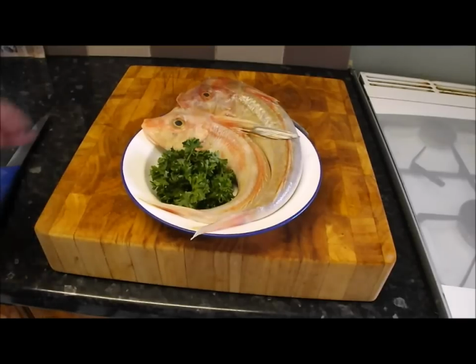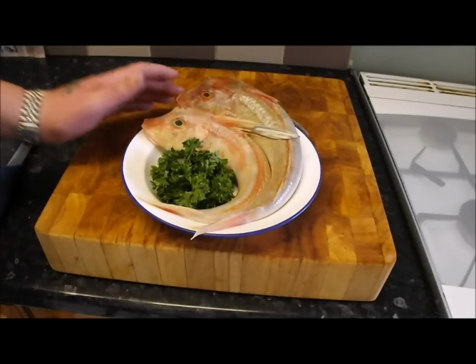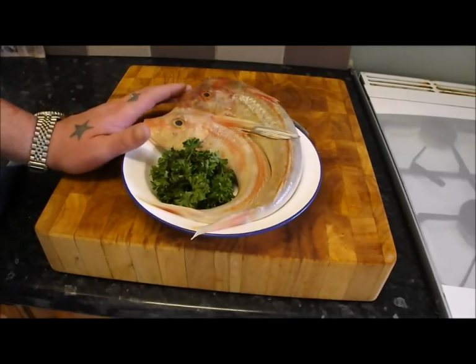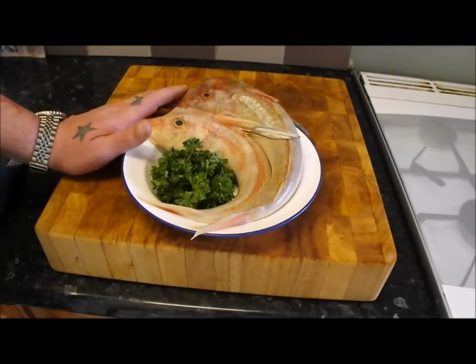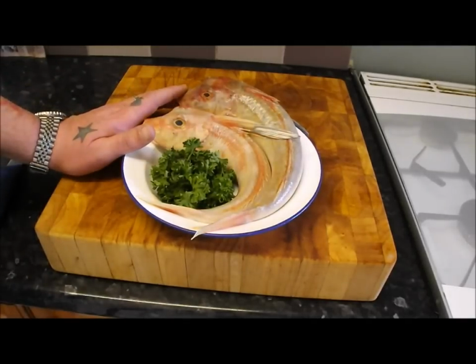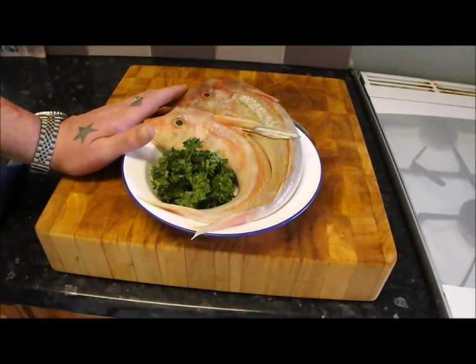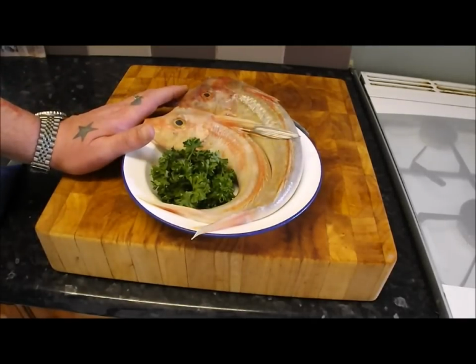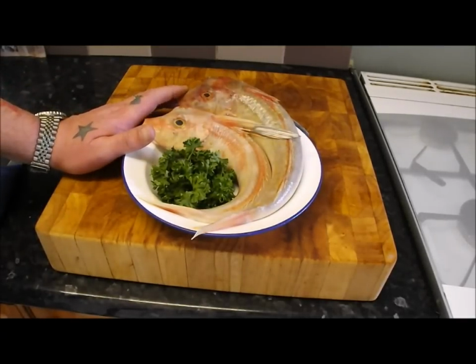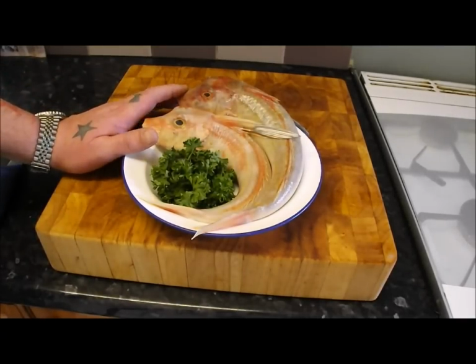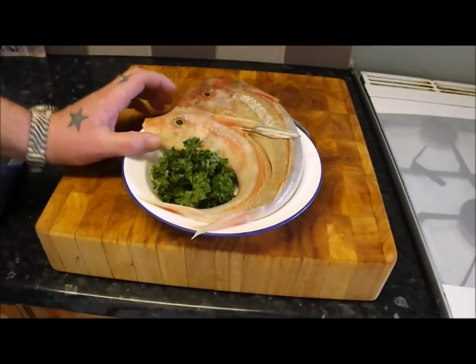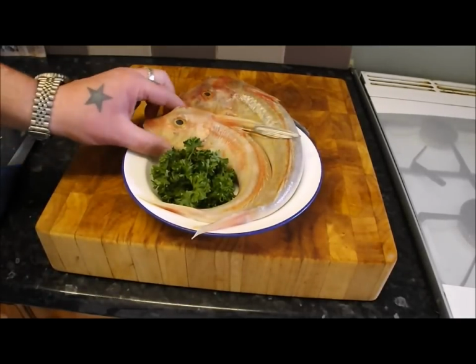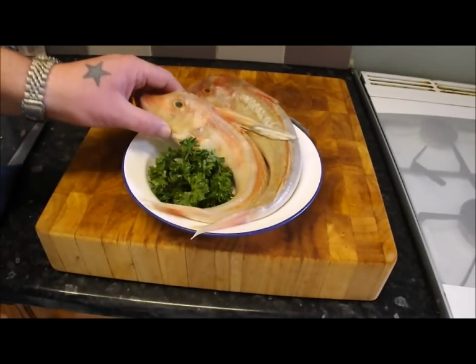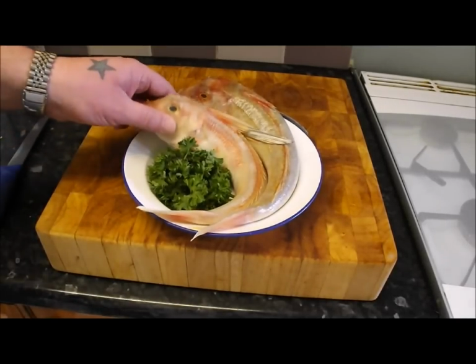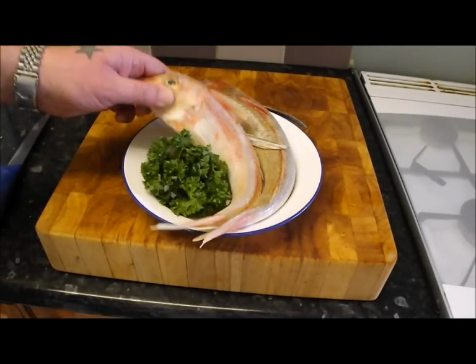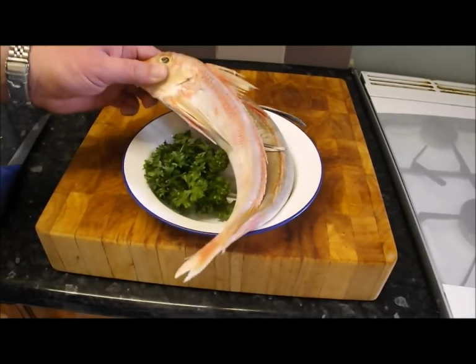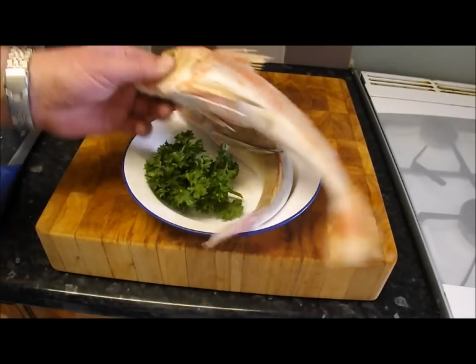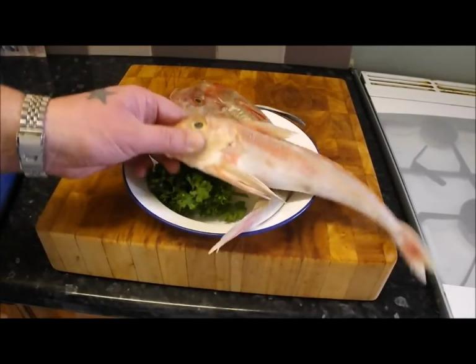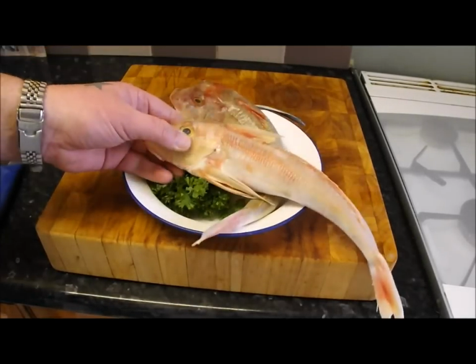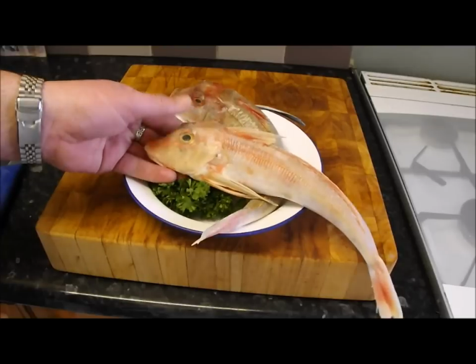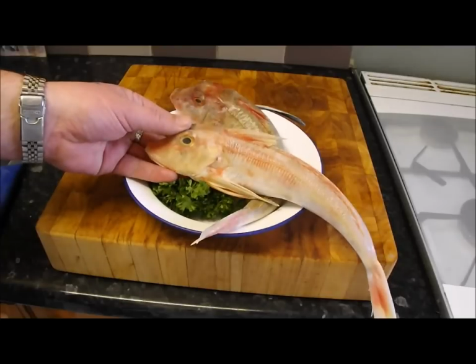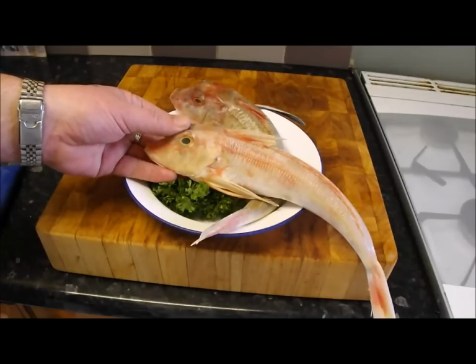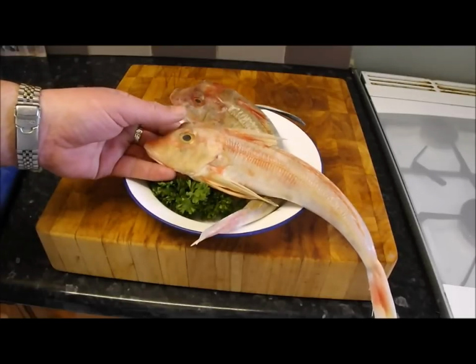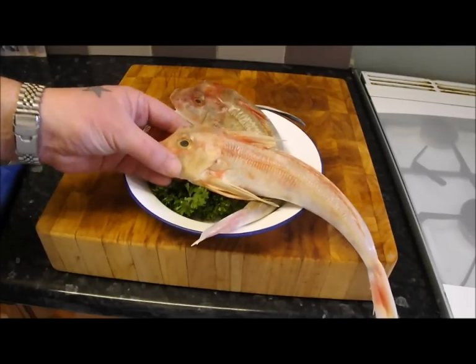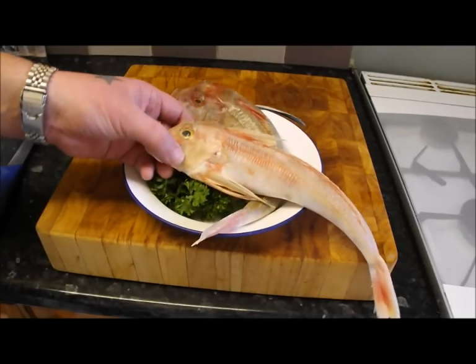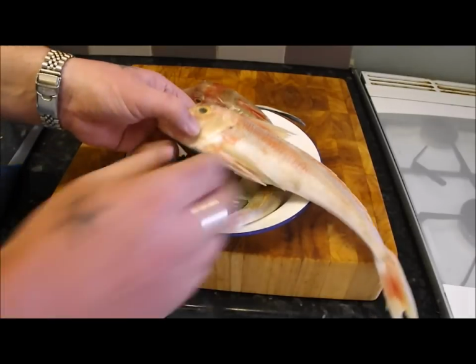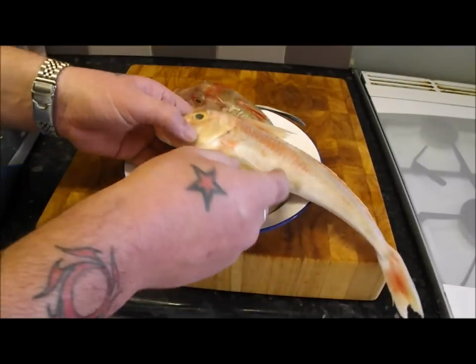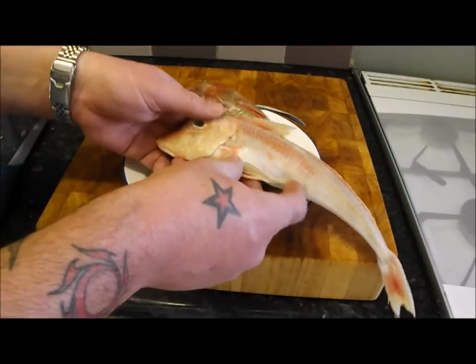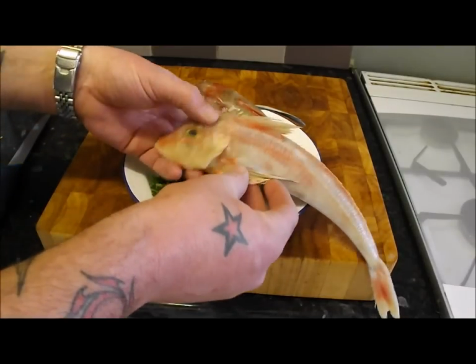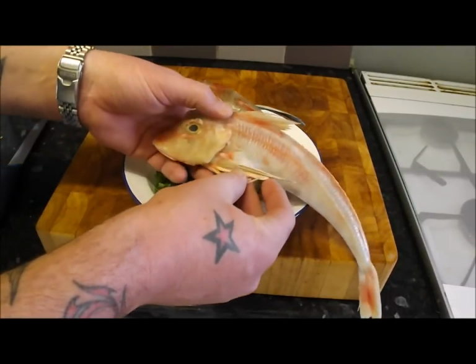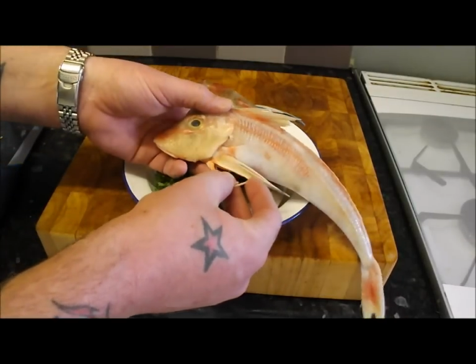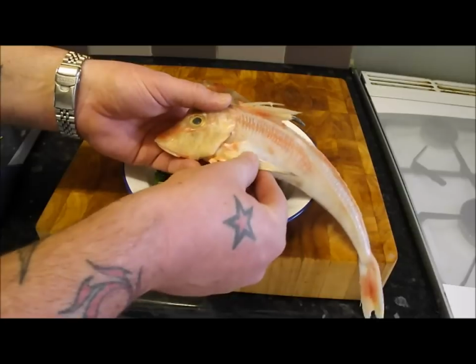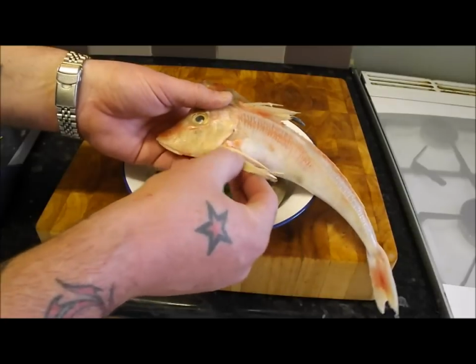Hi, today I am going to show you how to skin and fillet these strange prehistoric looking creatures. These are the red gurnard, also known as sea robins.